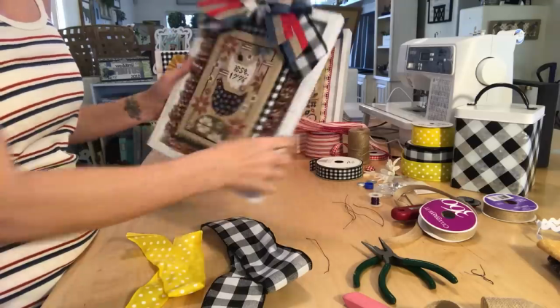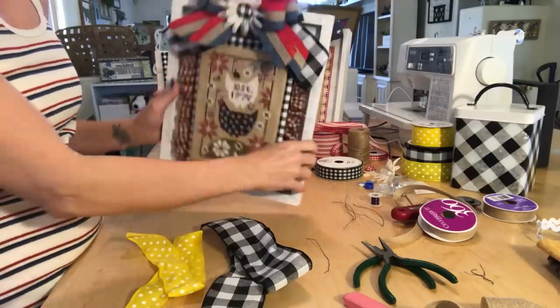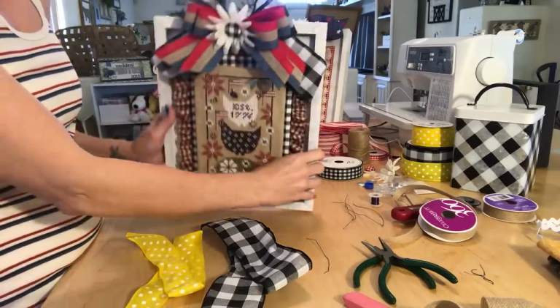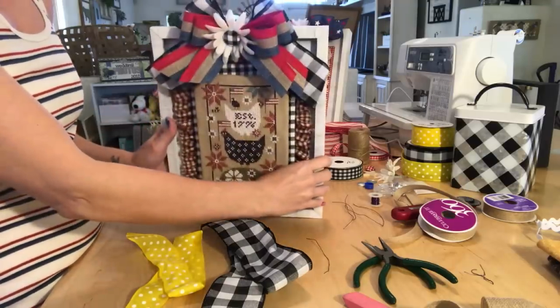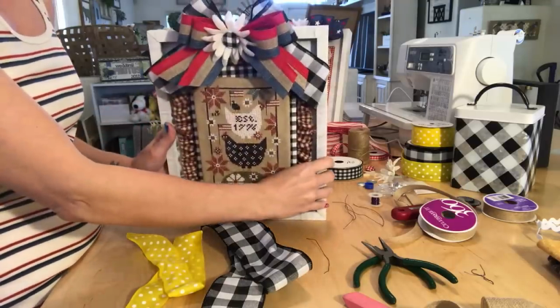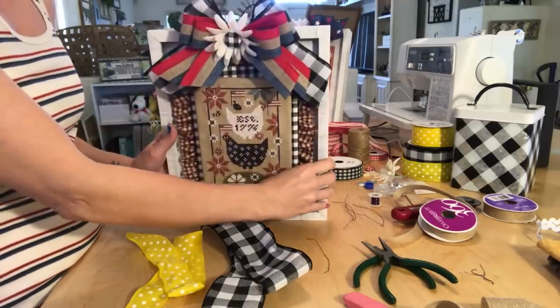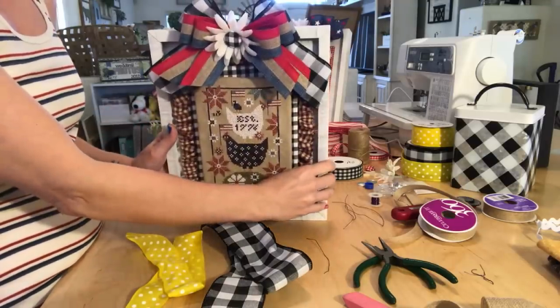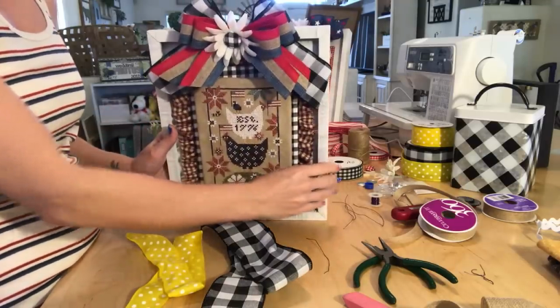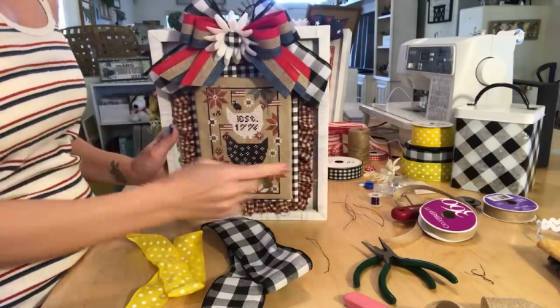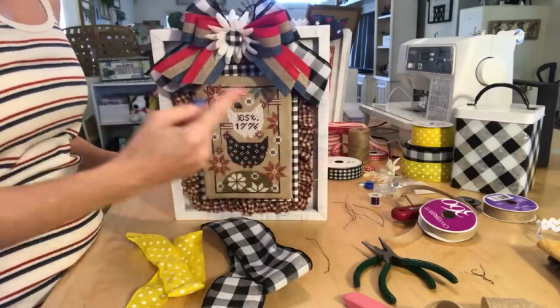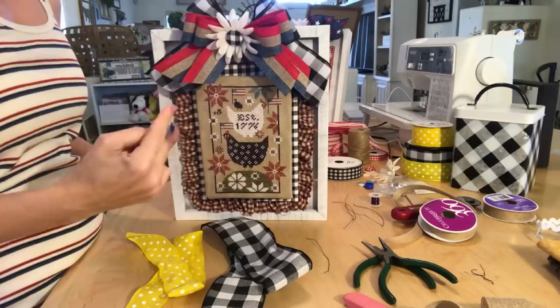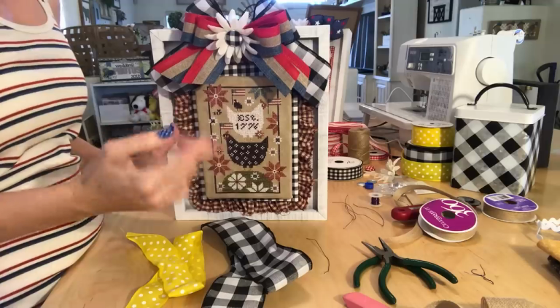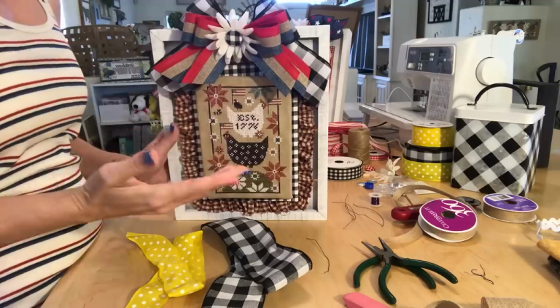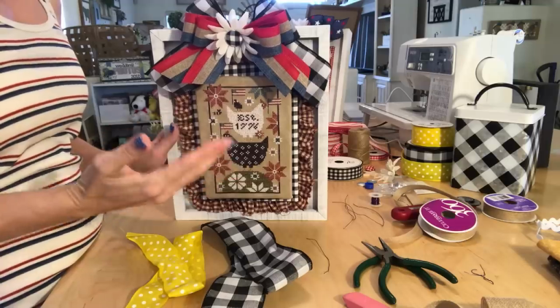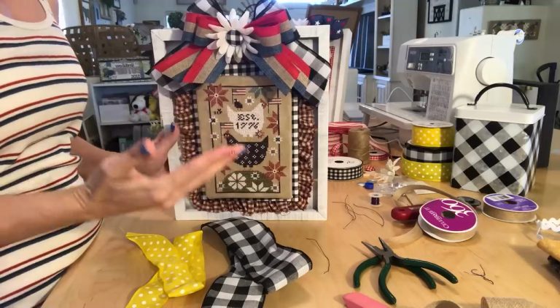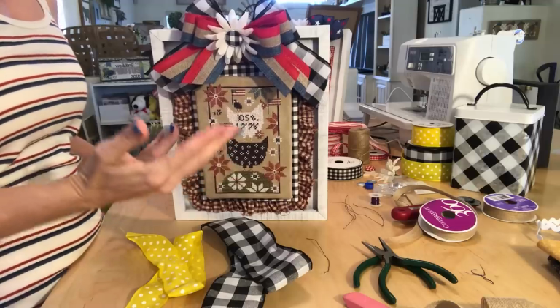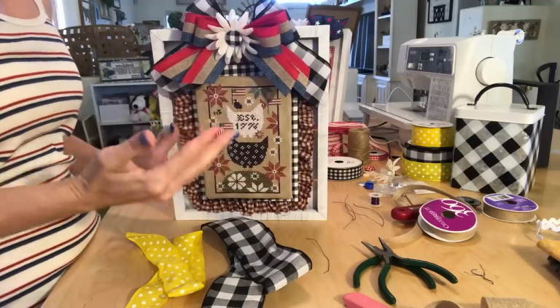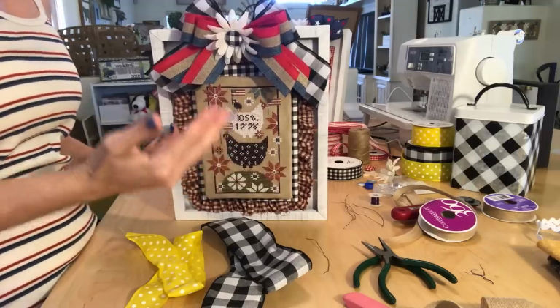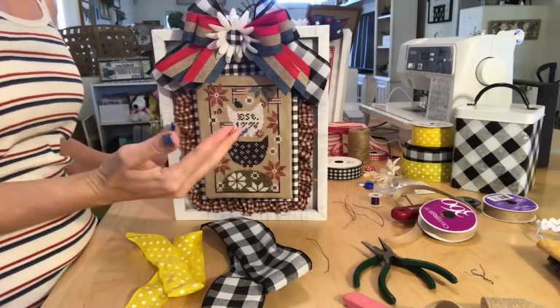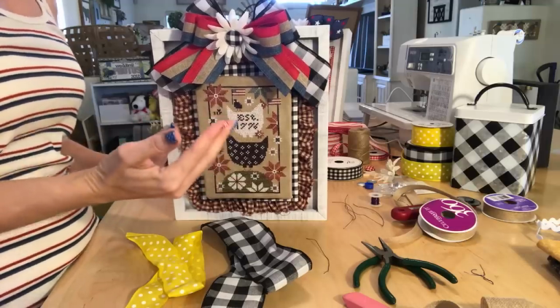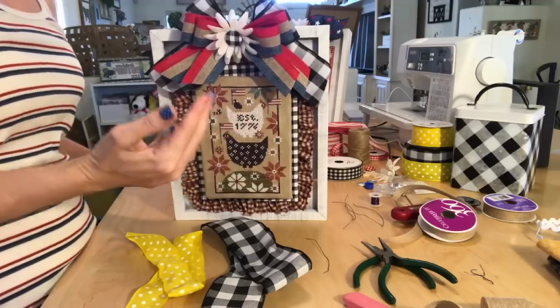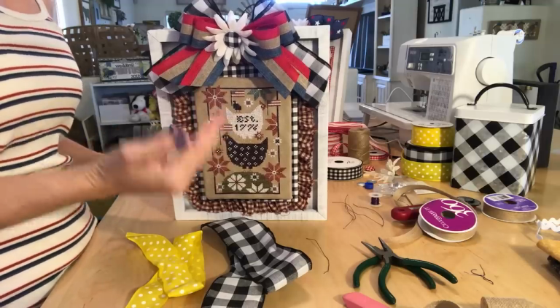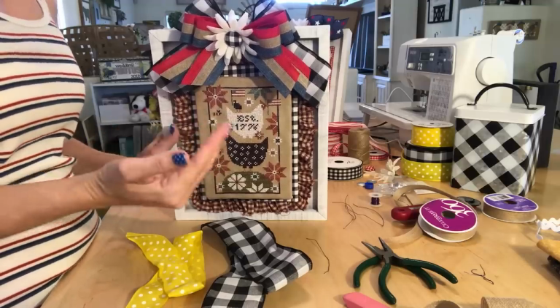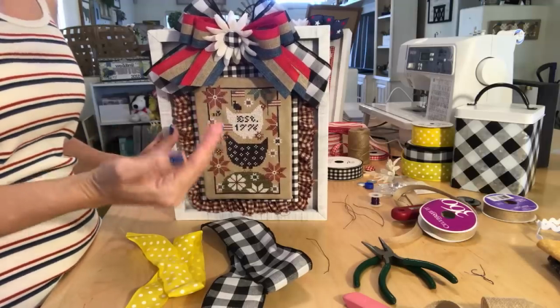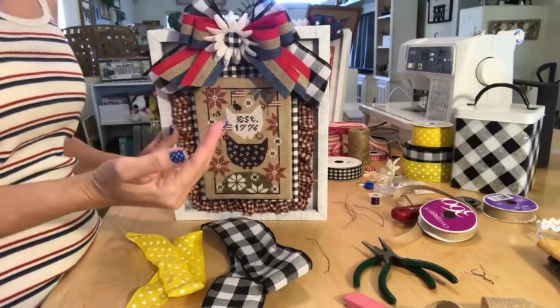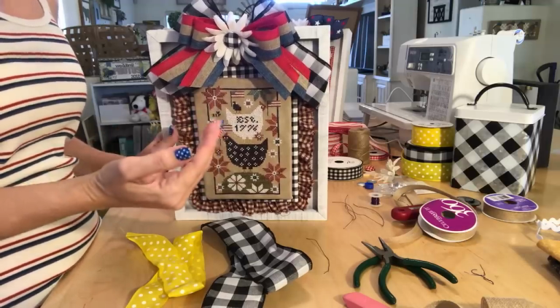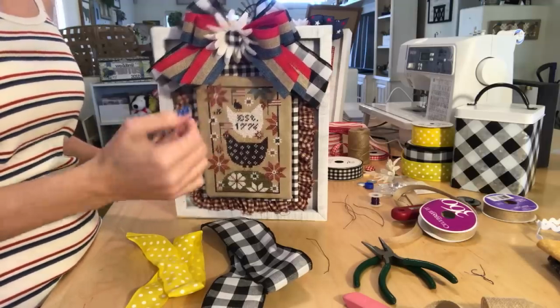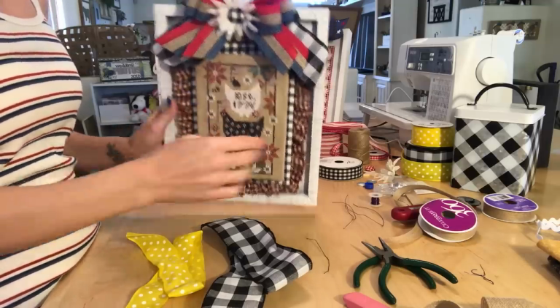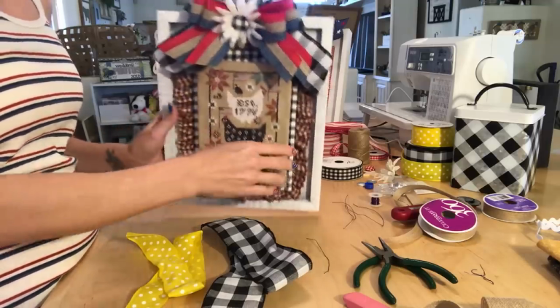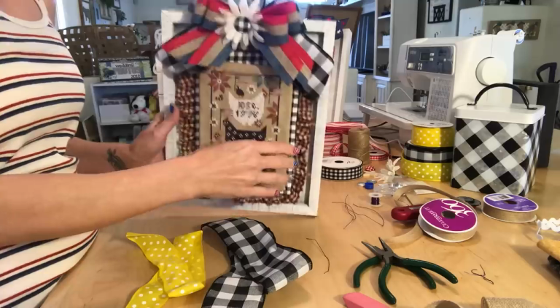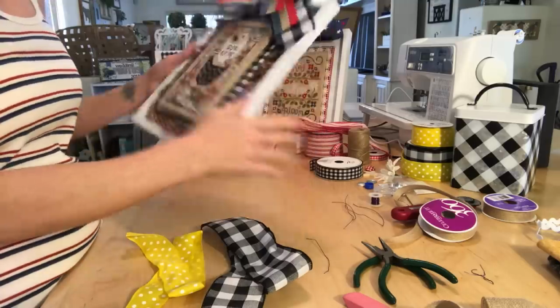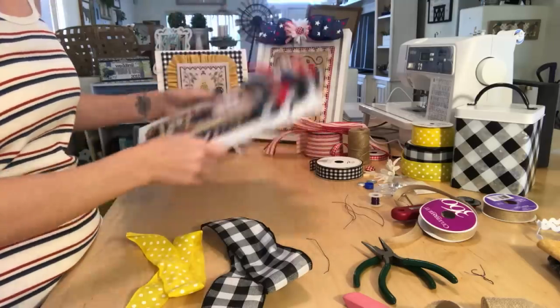The first bow I'm going to show you how to make is this one, and this is just pretty much the easiest, simplest bow to make out of all of them, so we'll start with this one first.